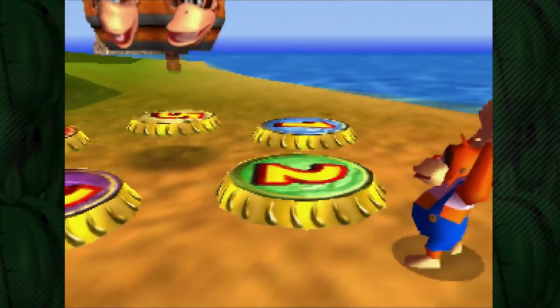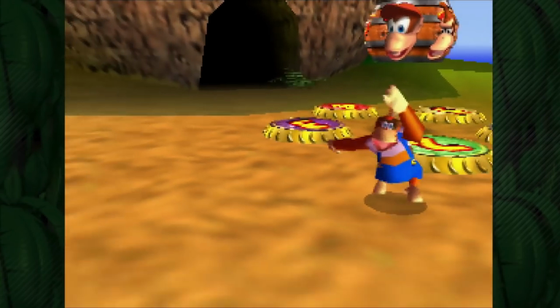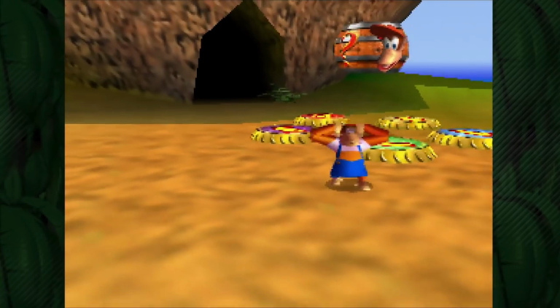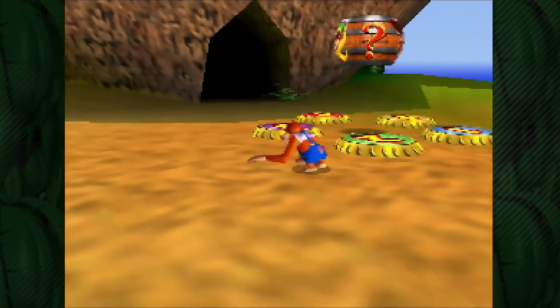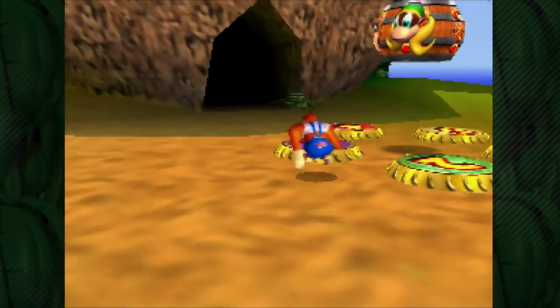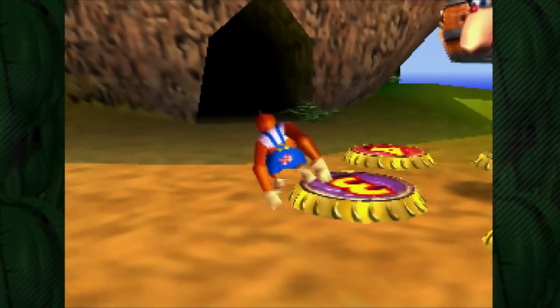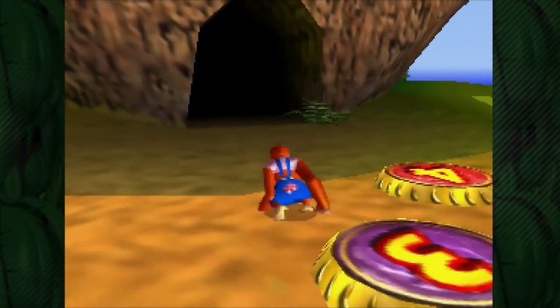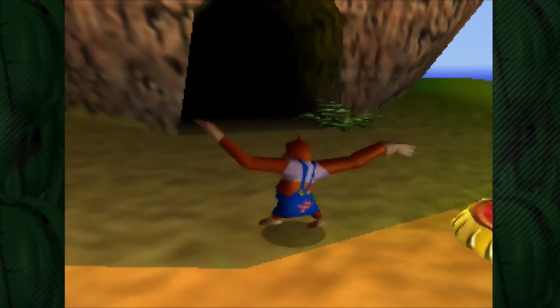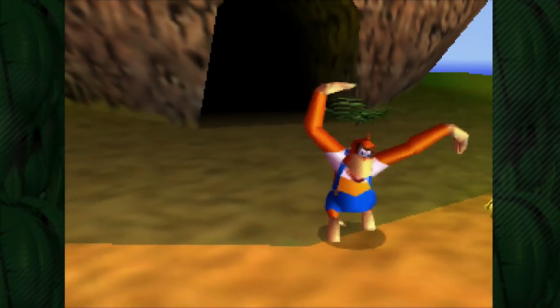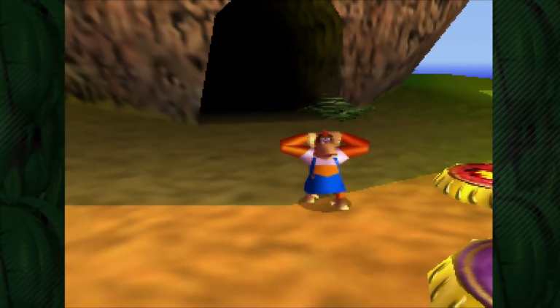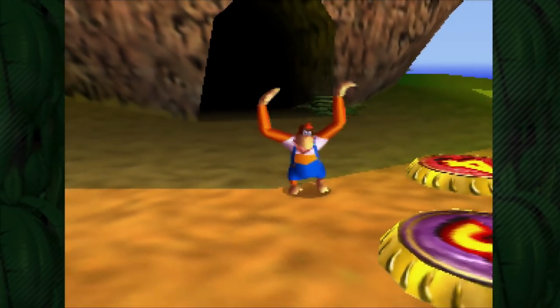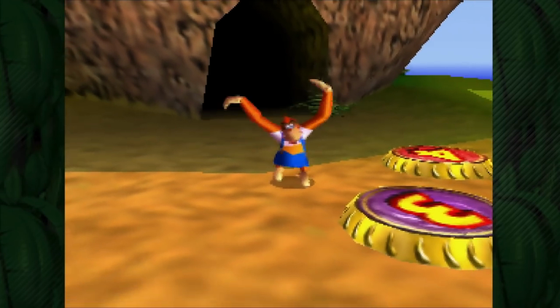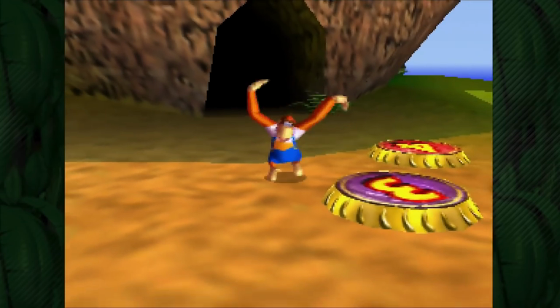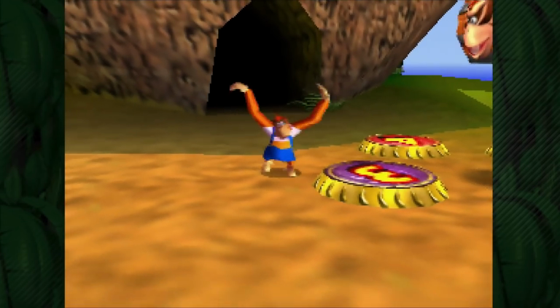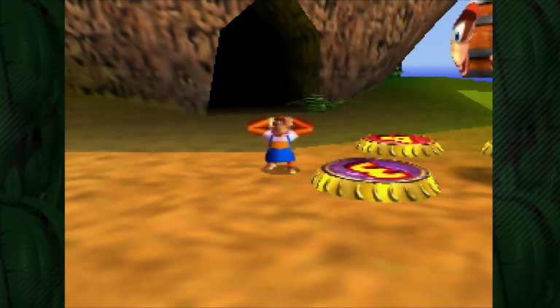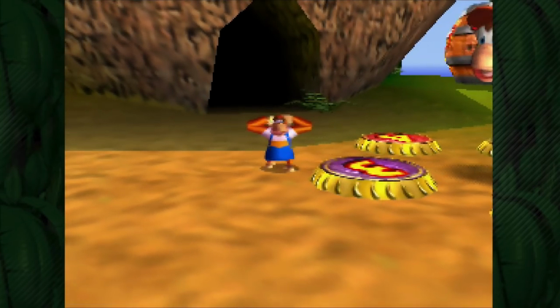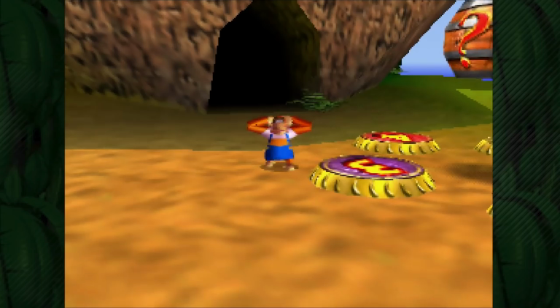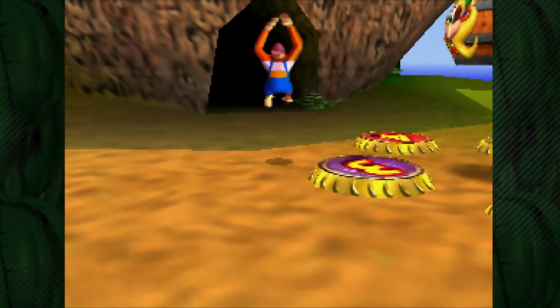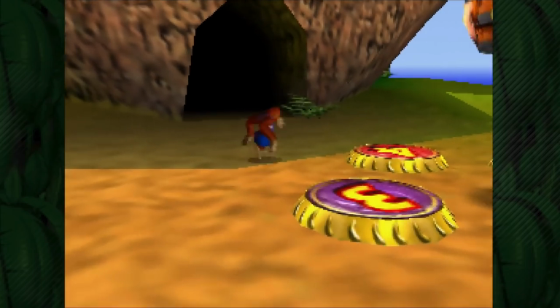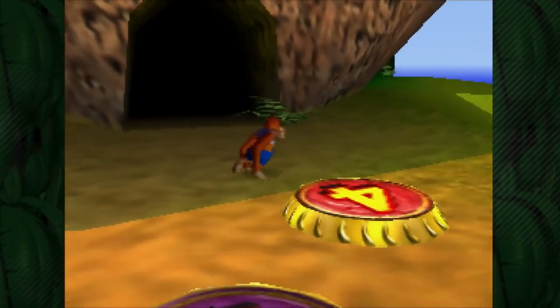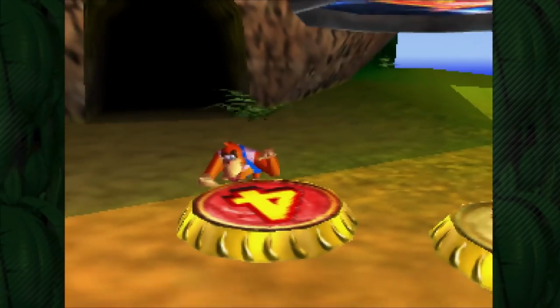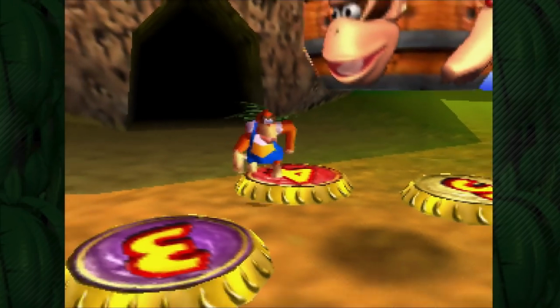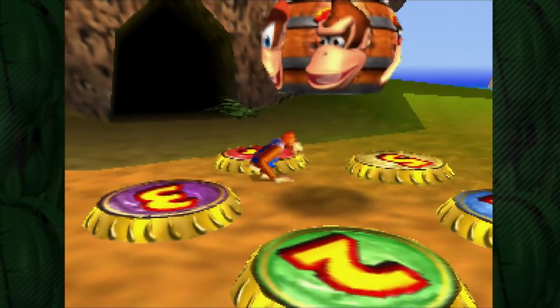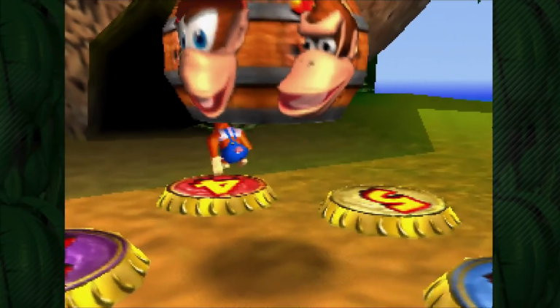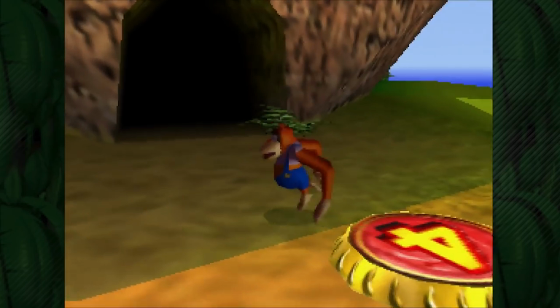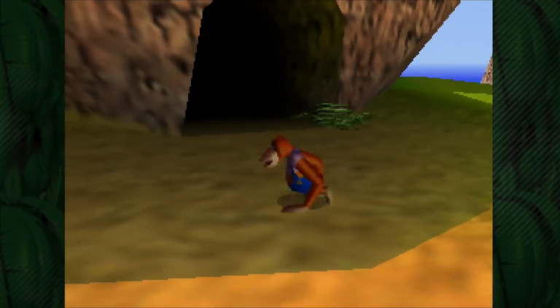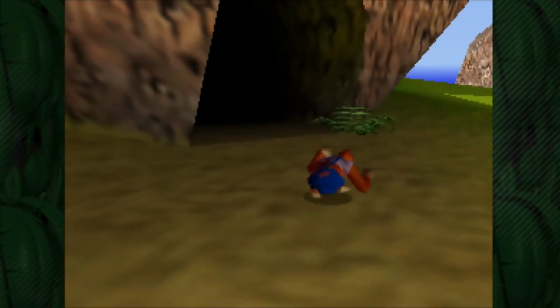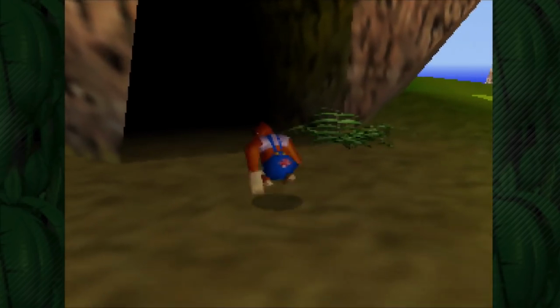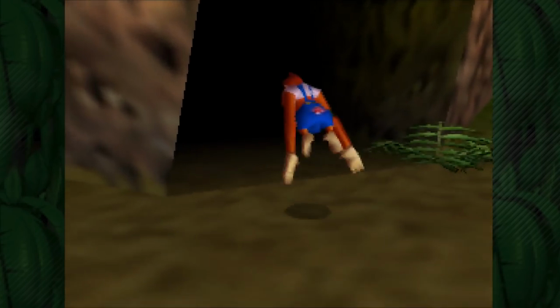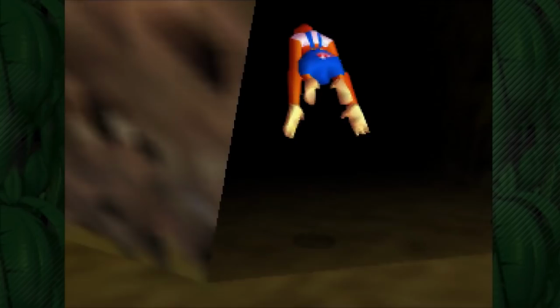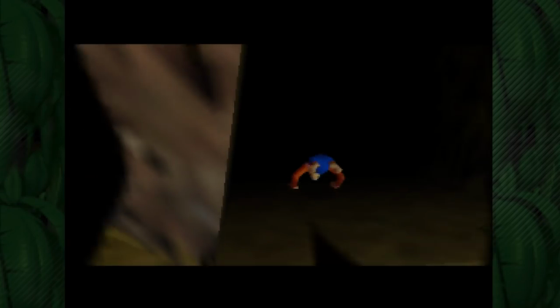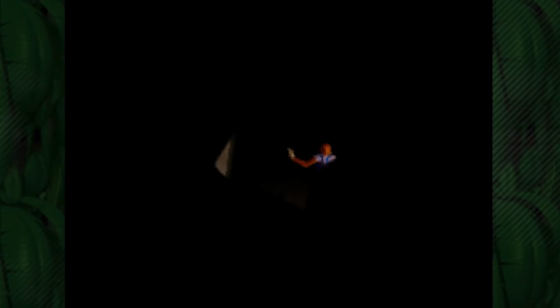So real quick, let's go back inside the starting area and show off Lanky Kong's idle animation. I've shown all the other ones in the house, so might as well go show this one in the house as well, and then we'll go to Angry Aztec and get that going.